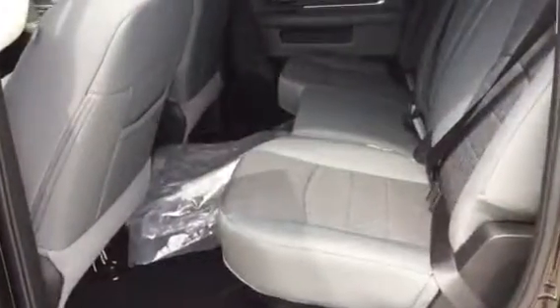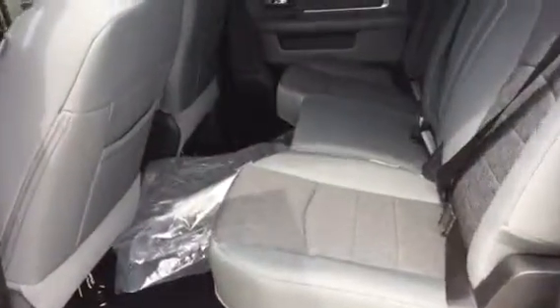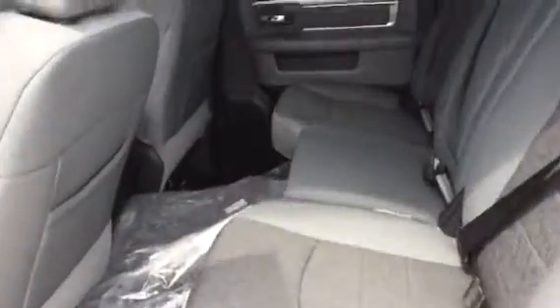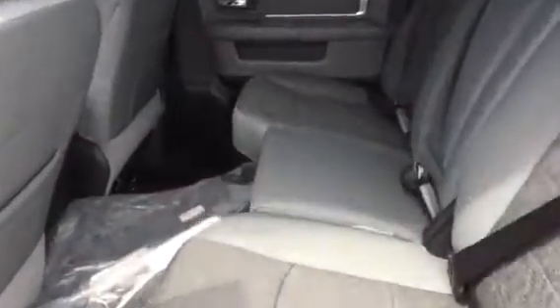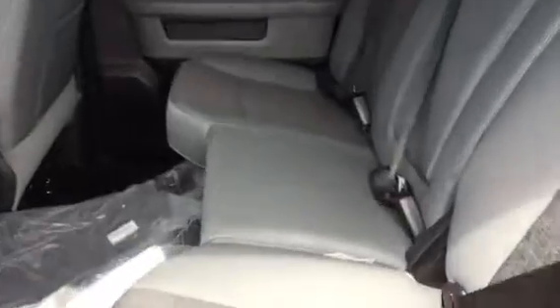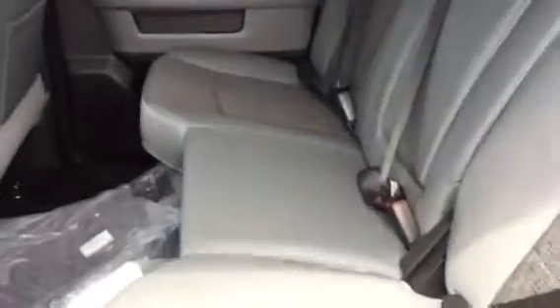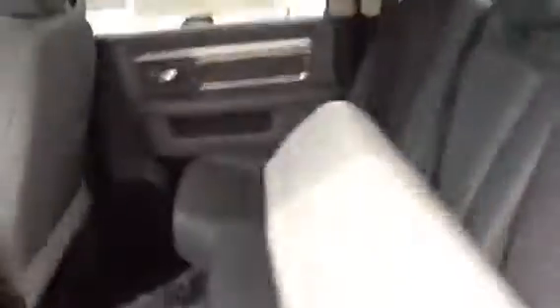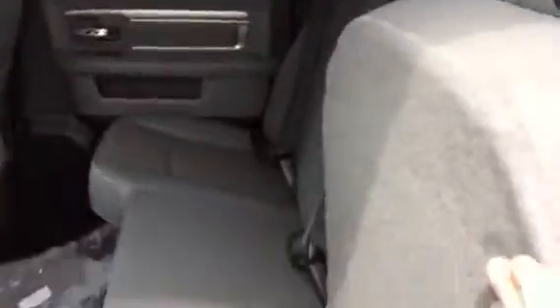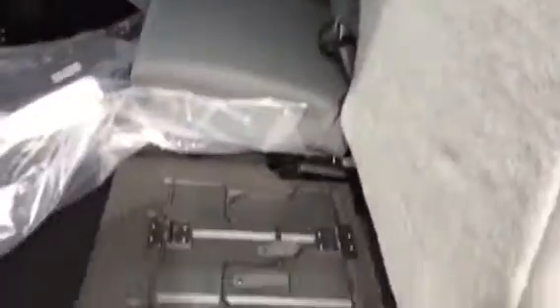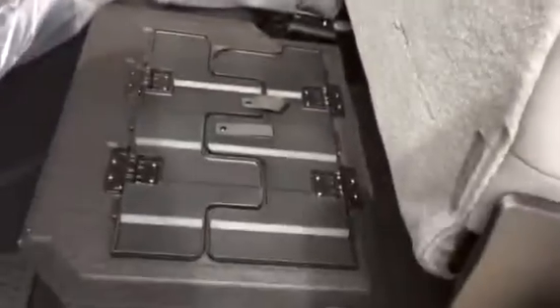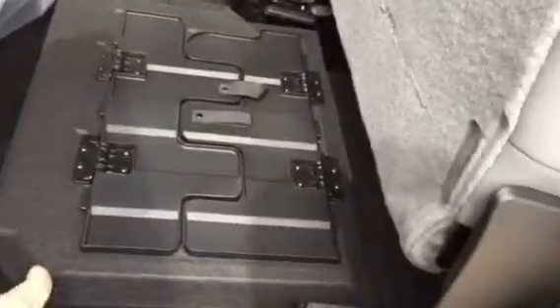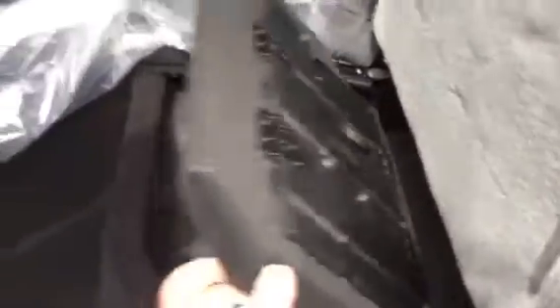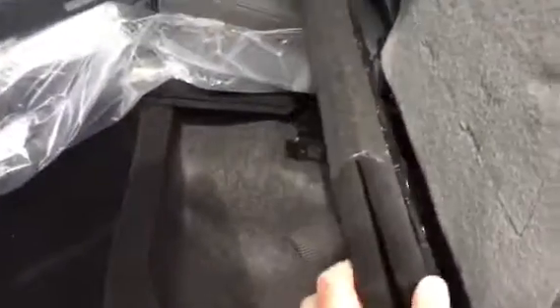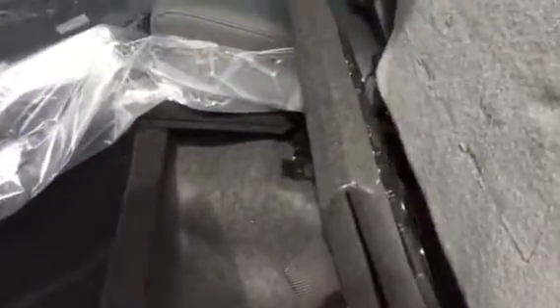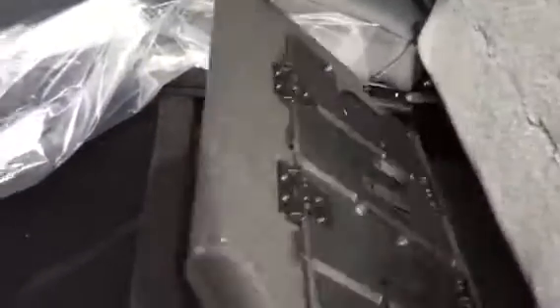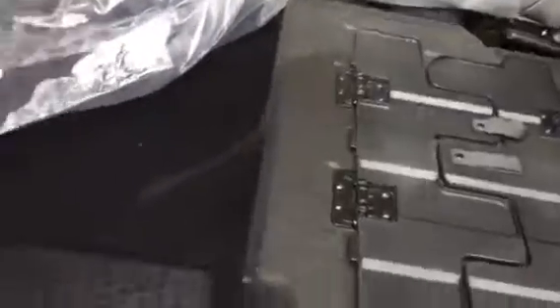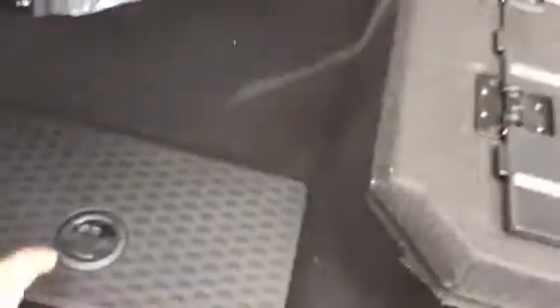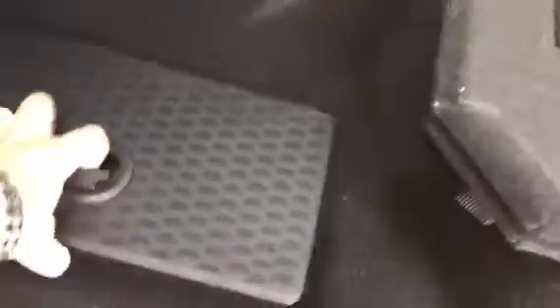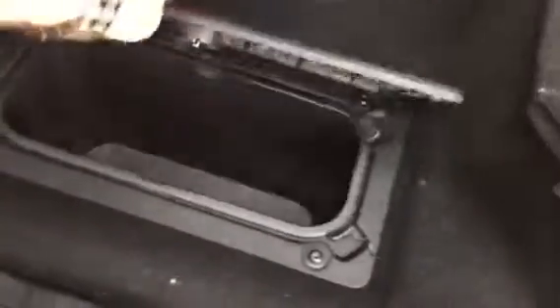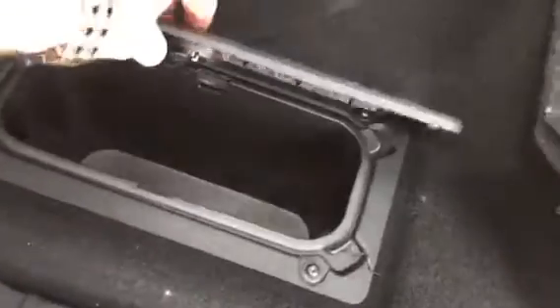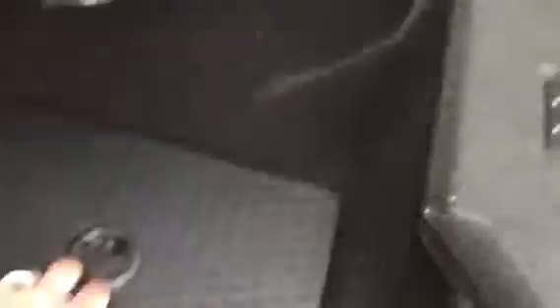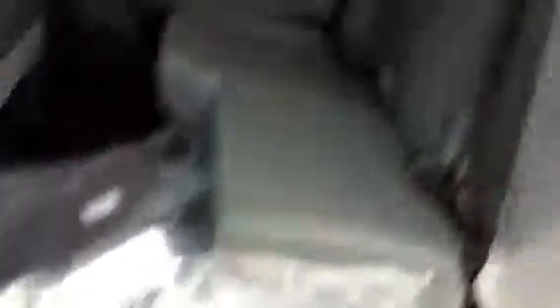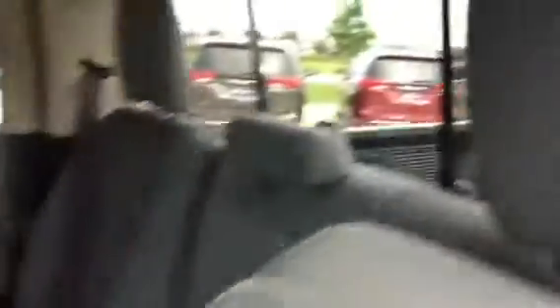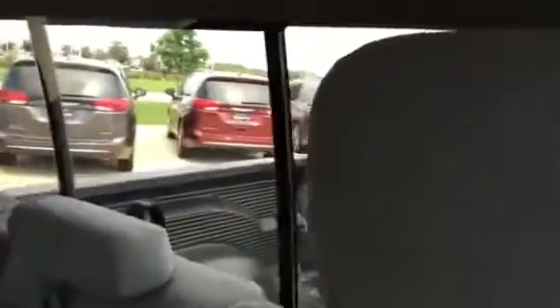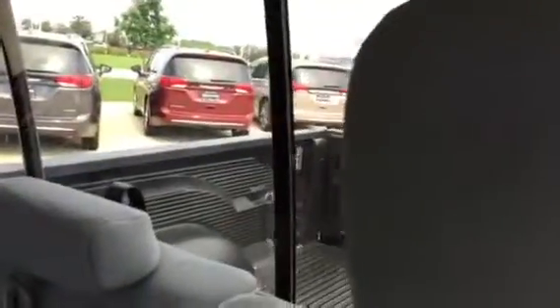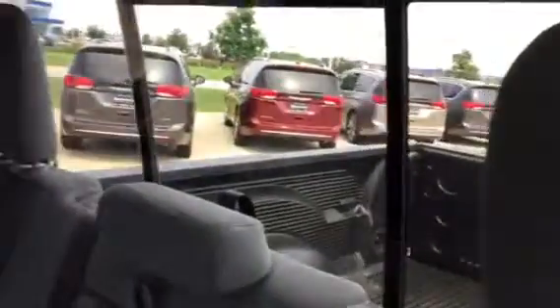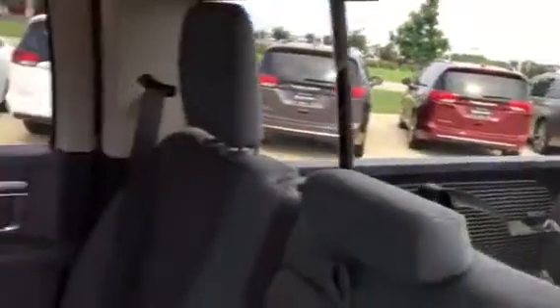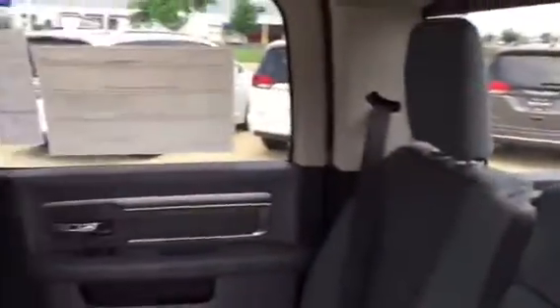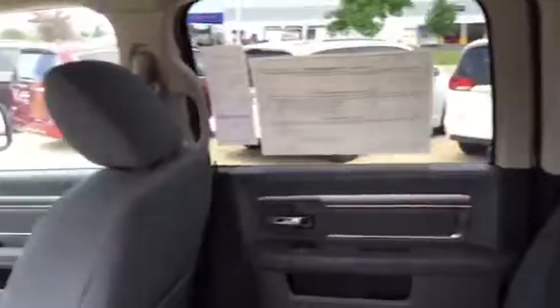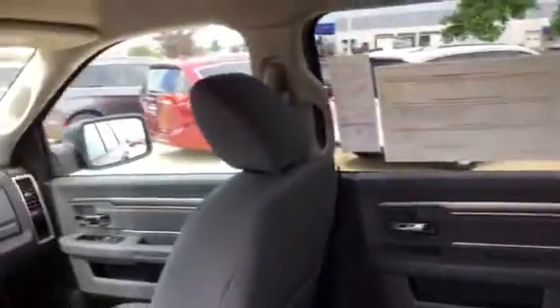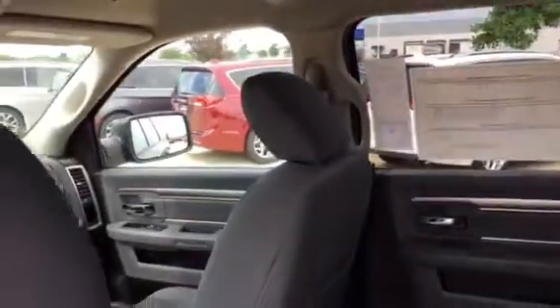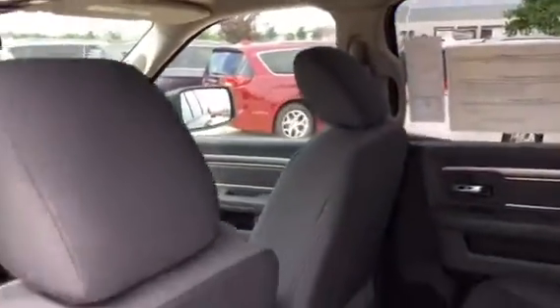Crew cab — it's got the split bench in the back with storage underneath. This is a flat load floor with storage, so you get in-floor storage. Power sliding rear window. It's a nice truck.